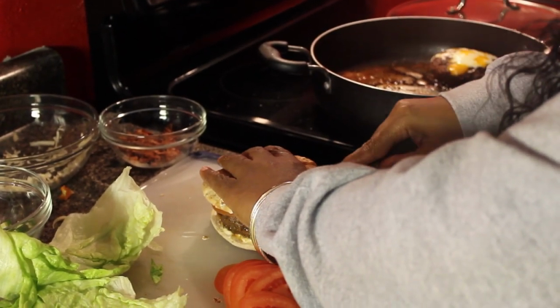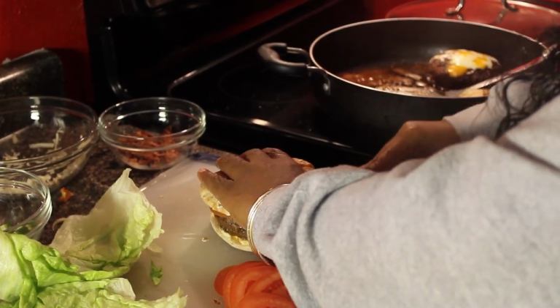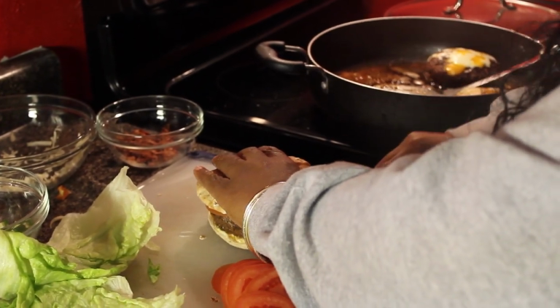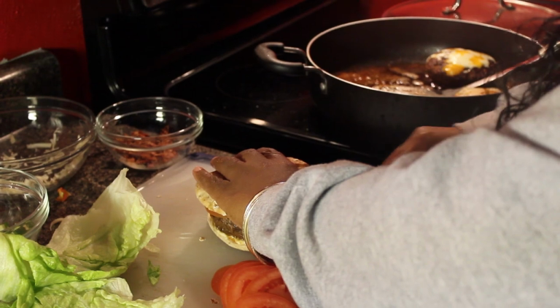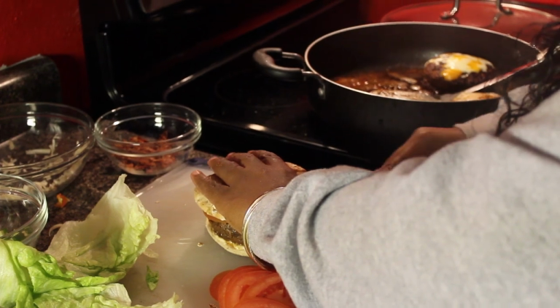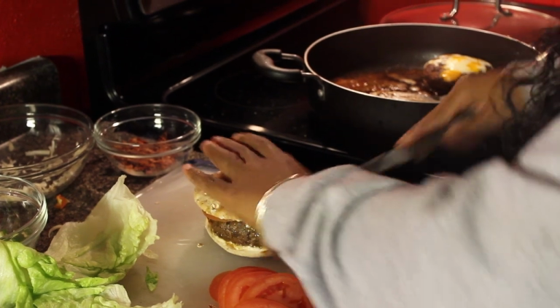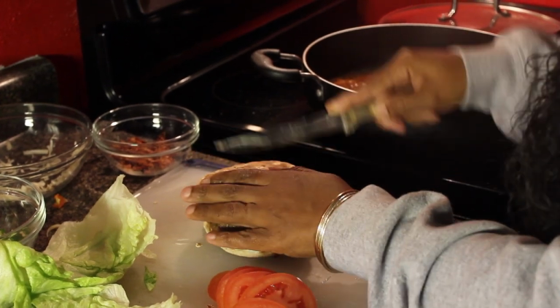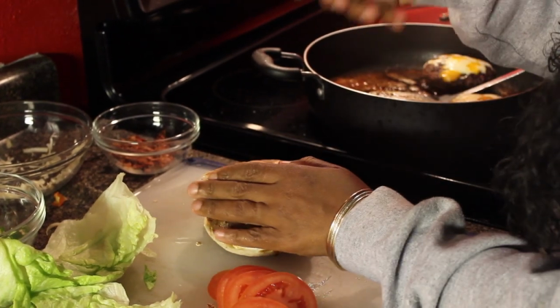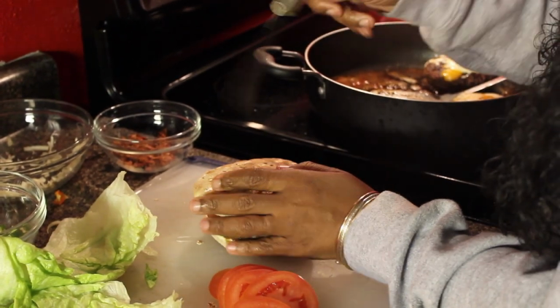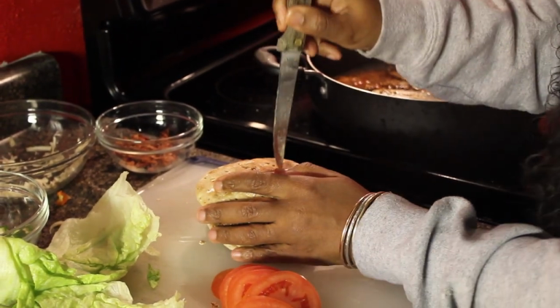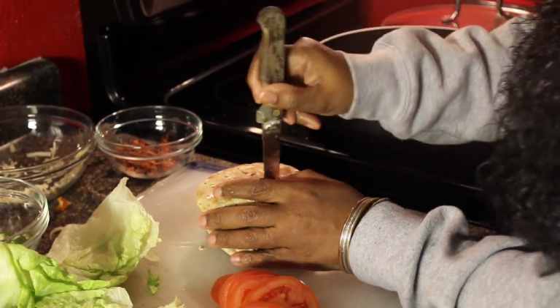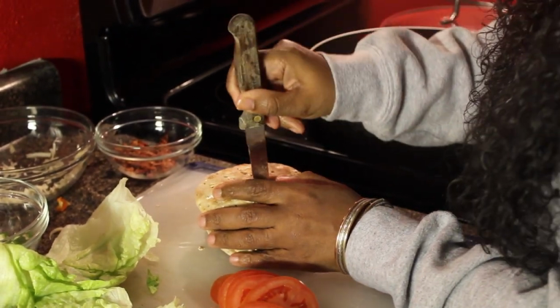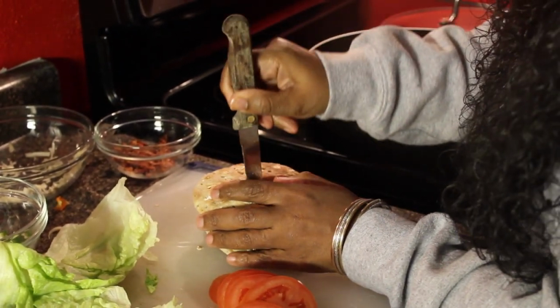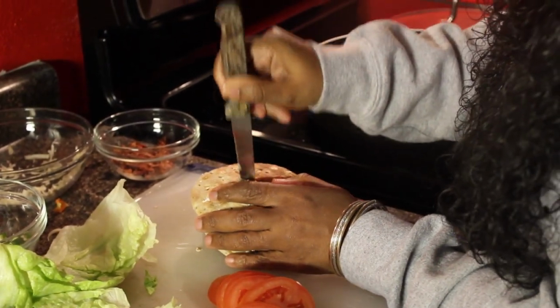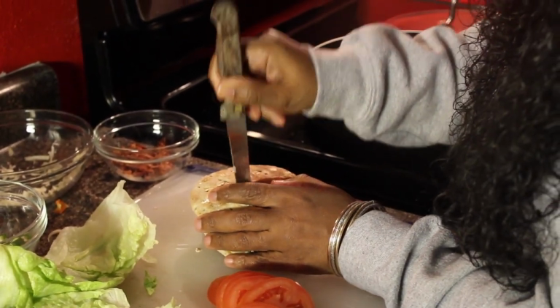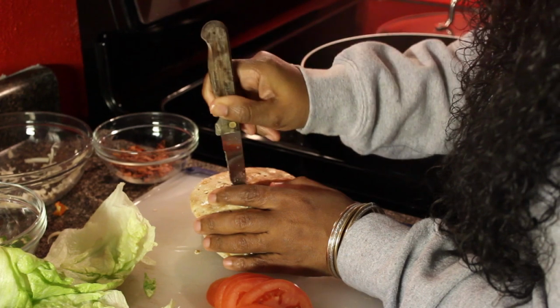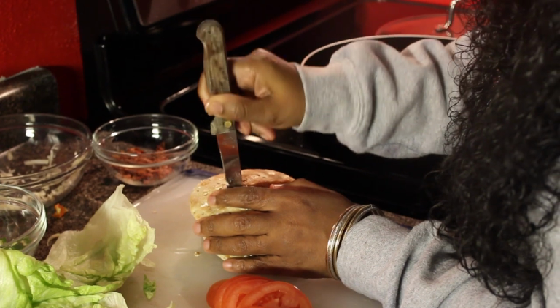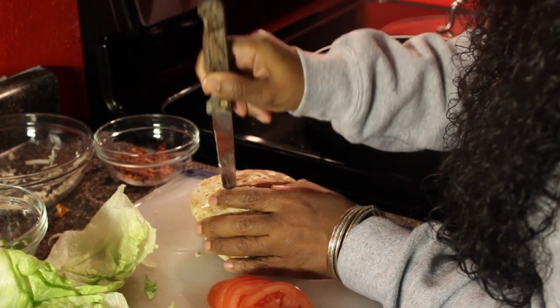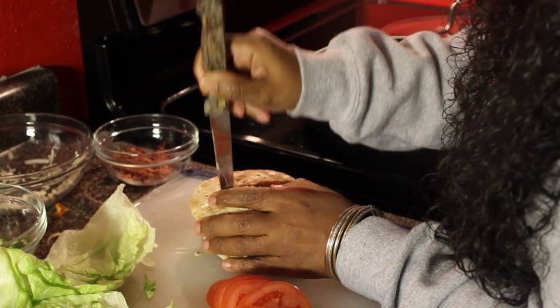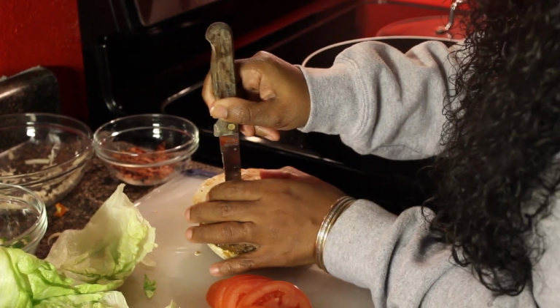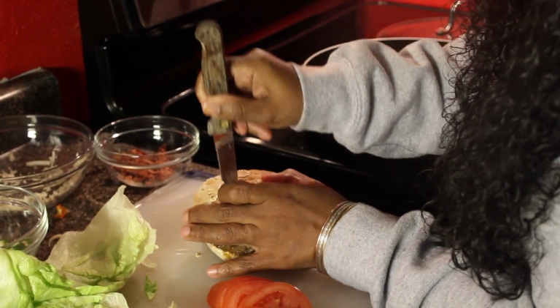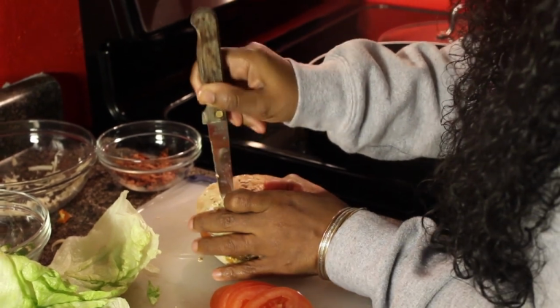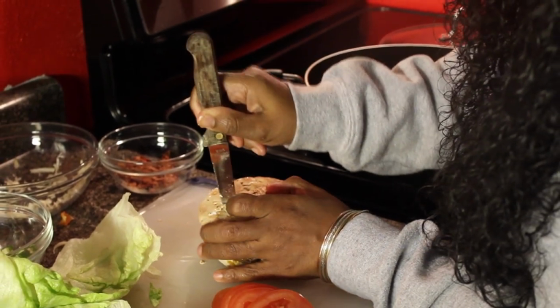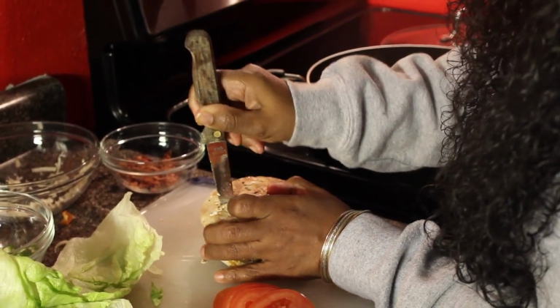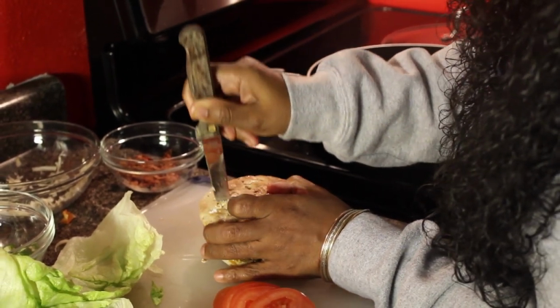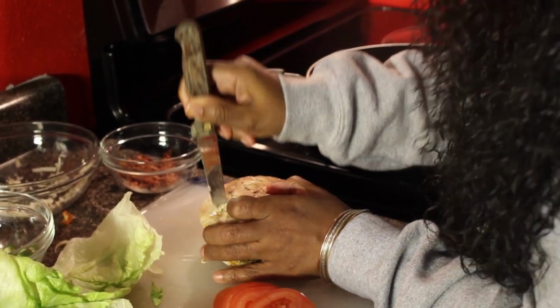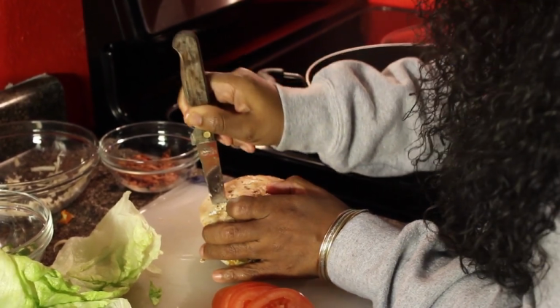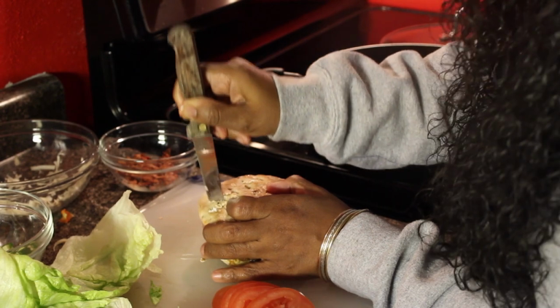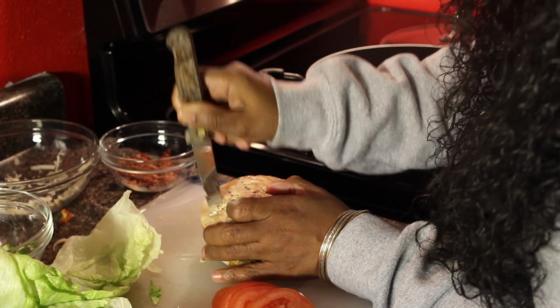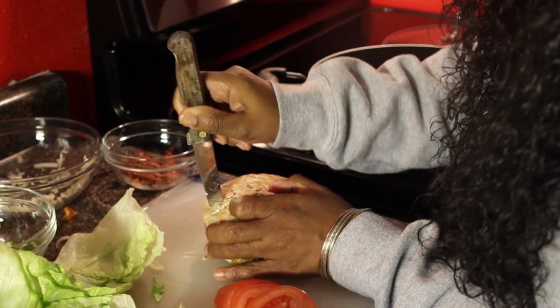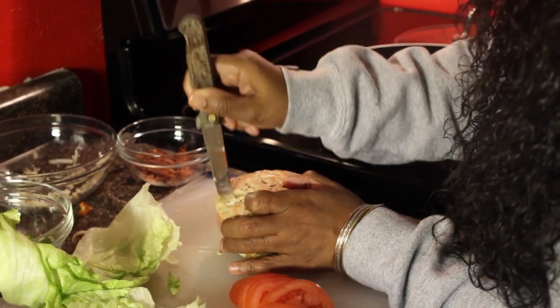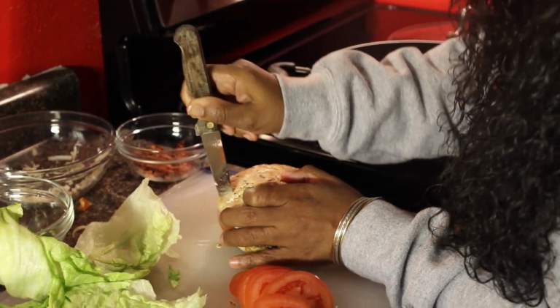All the juices are coming out as I cut it in half.